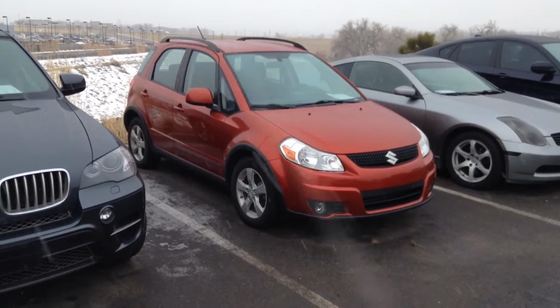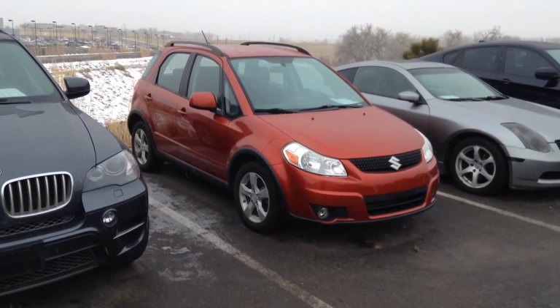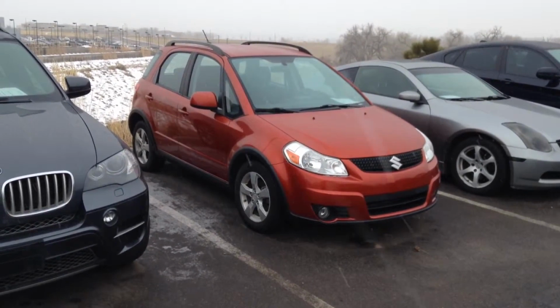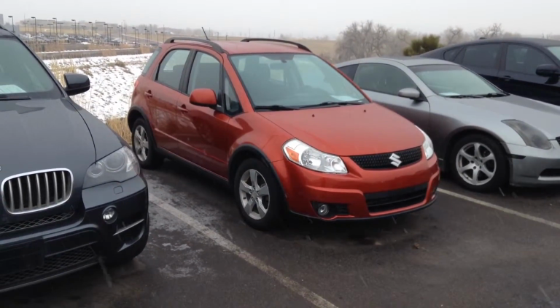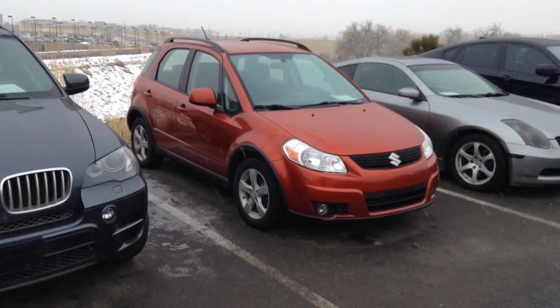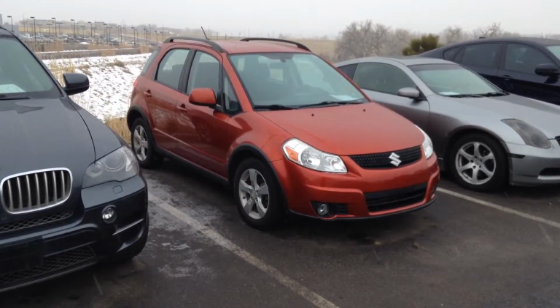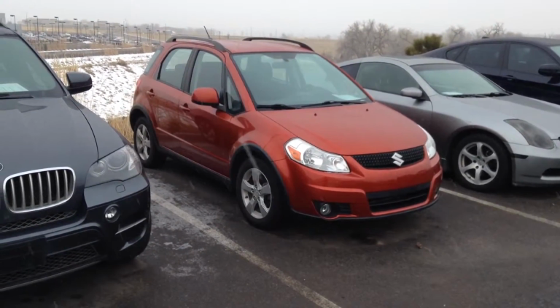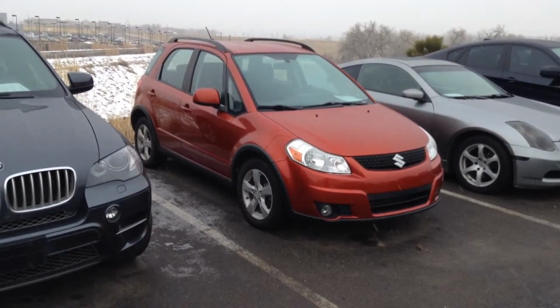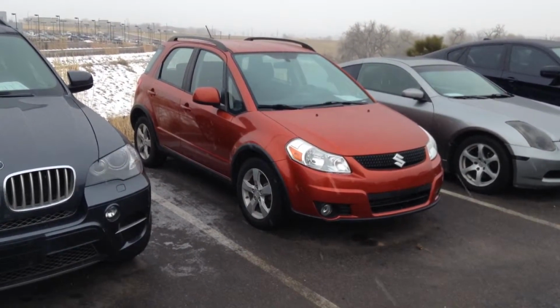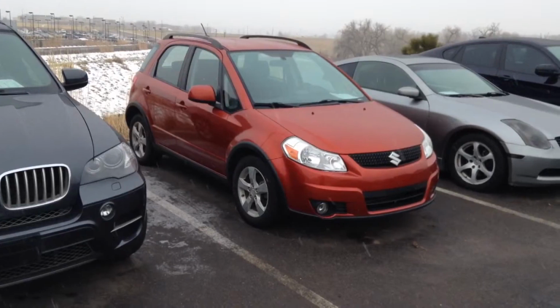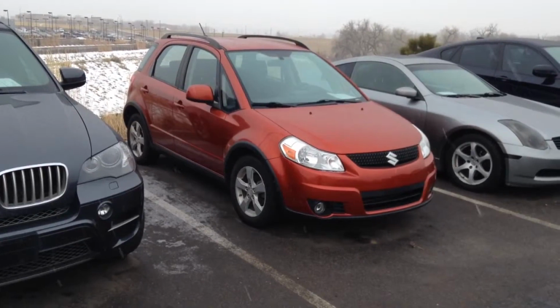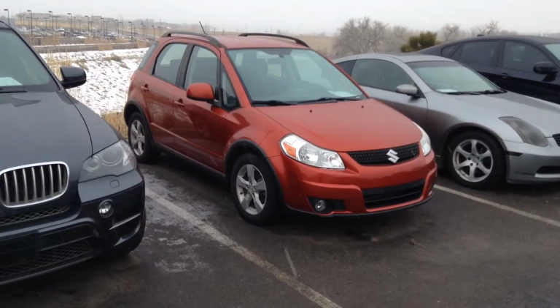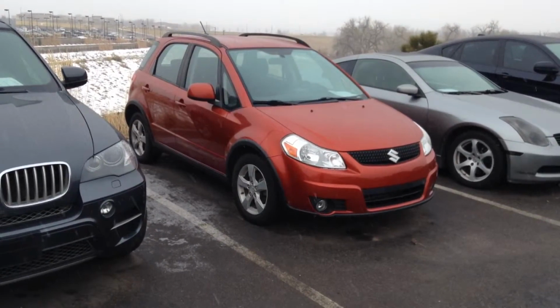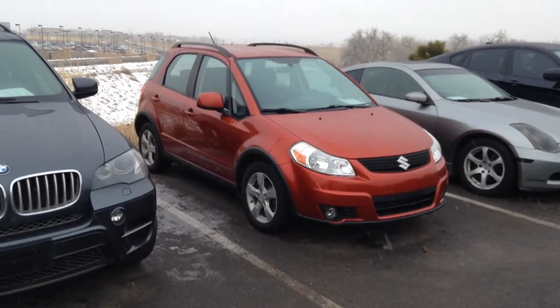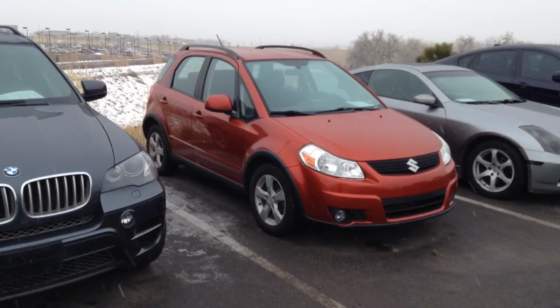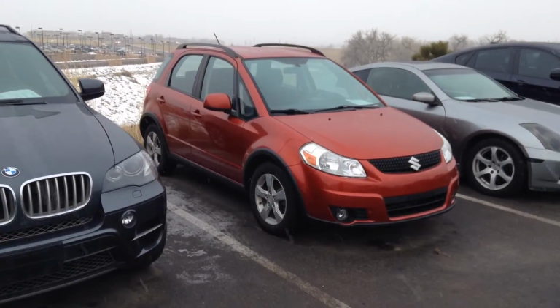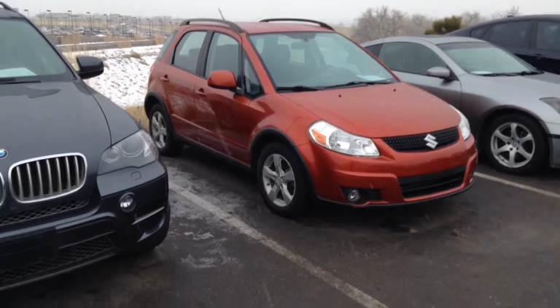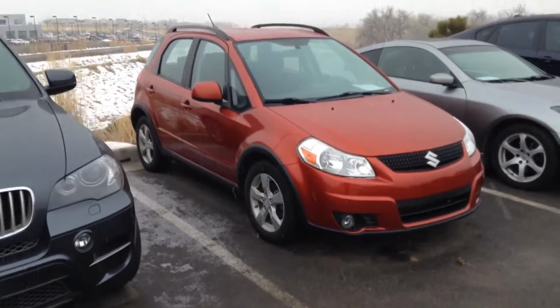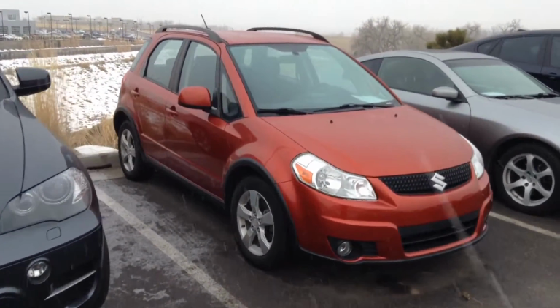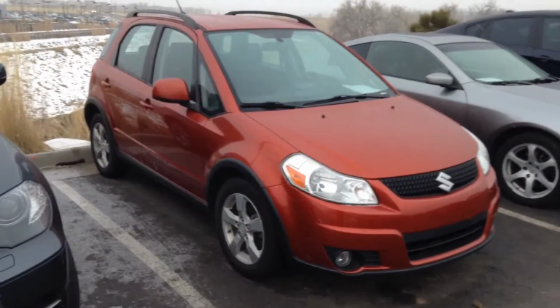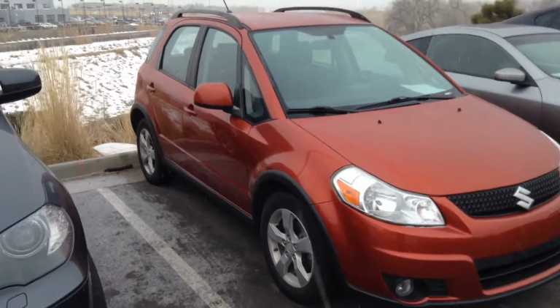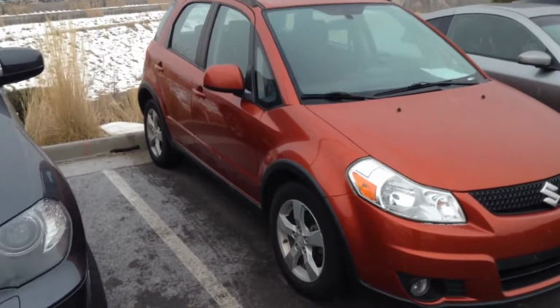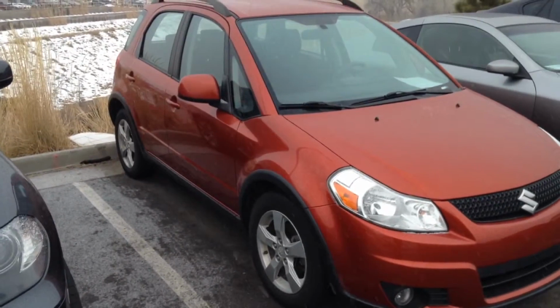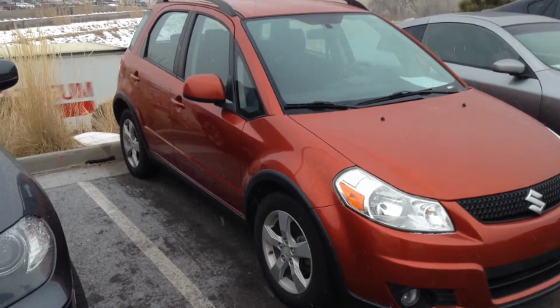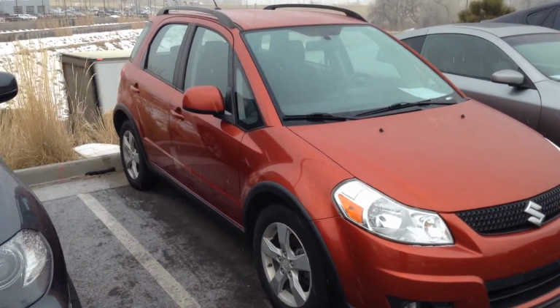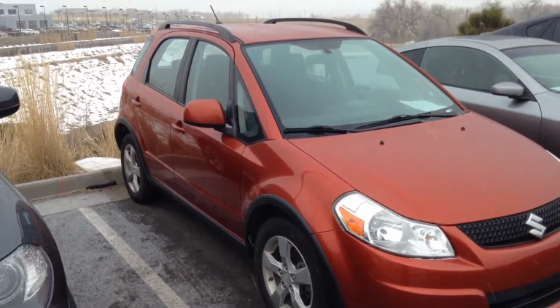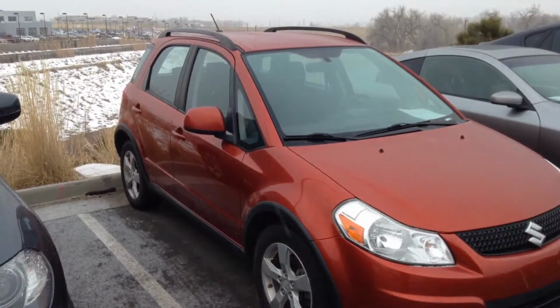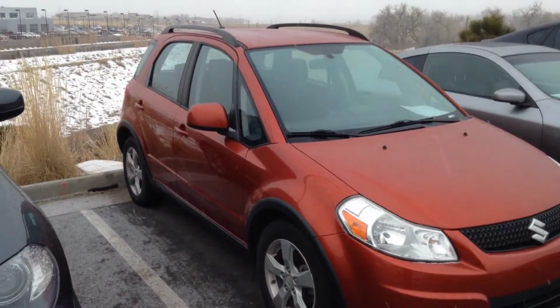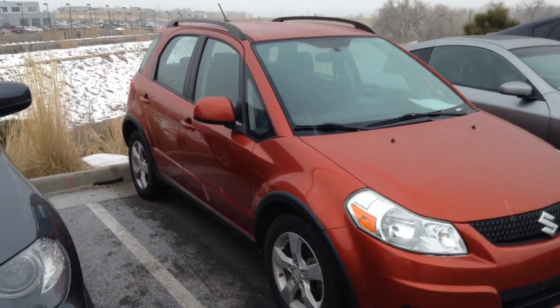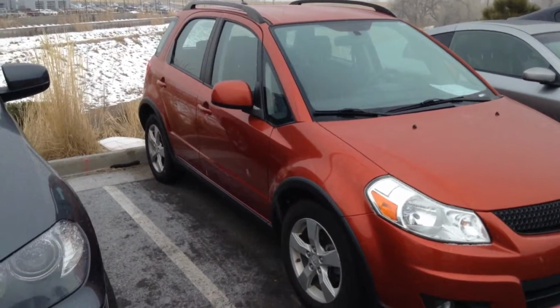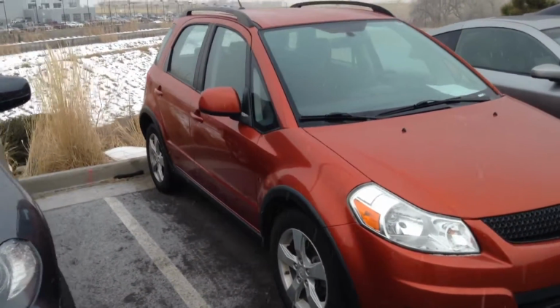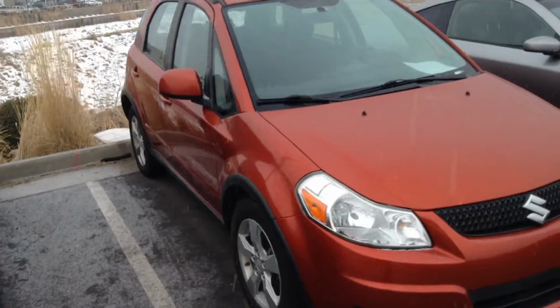All wheel drive, manual, roof rails, alloy wheels, fog lights. Small enough, perfect for tight little spots. You know, if we're downtown, it does have the hatch in the back.